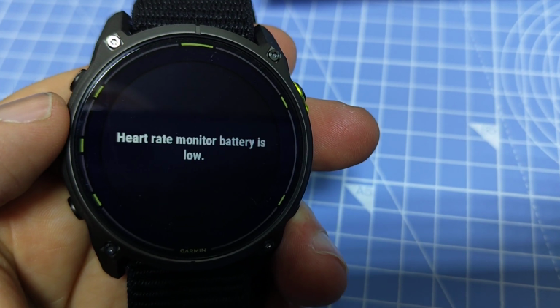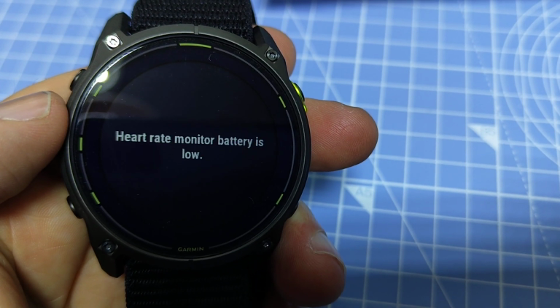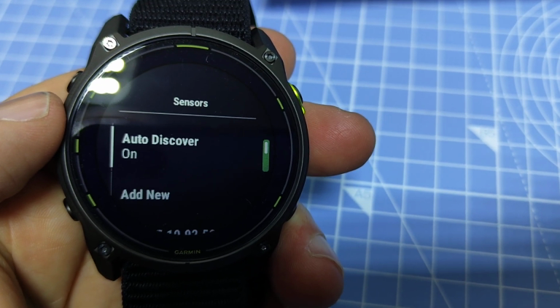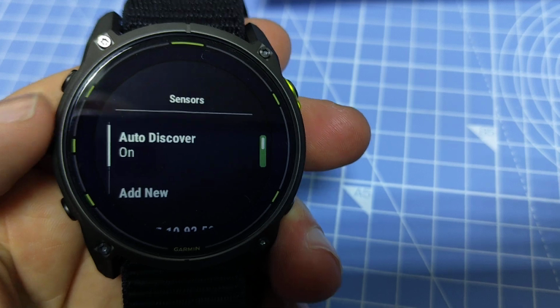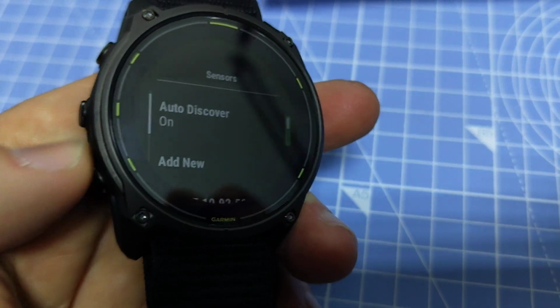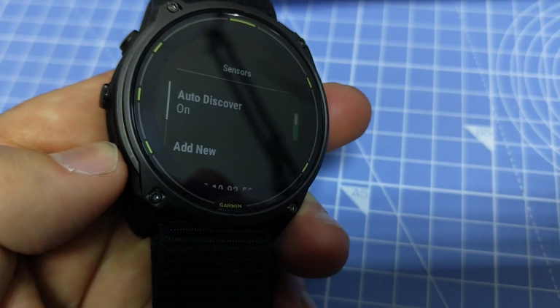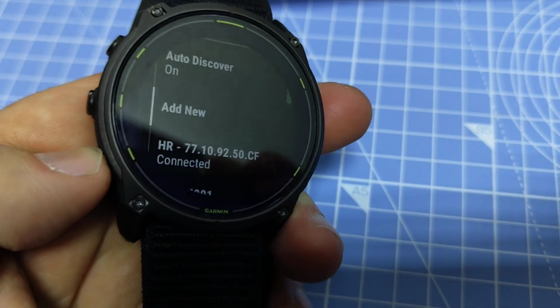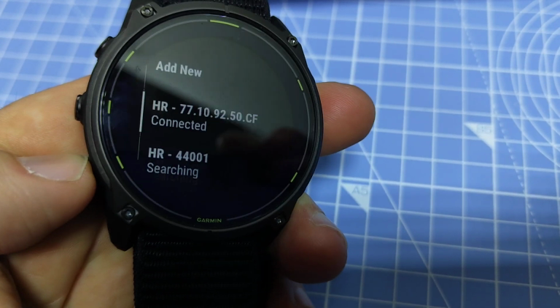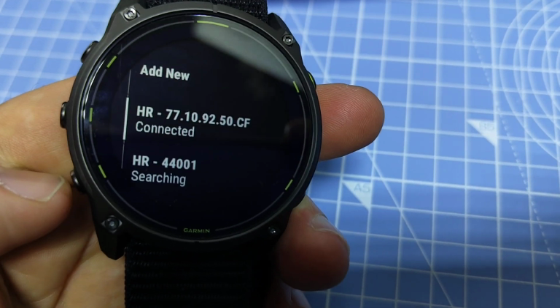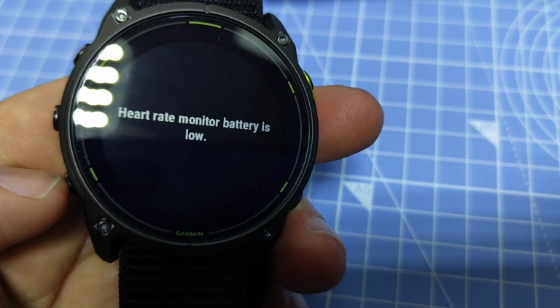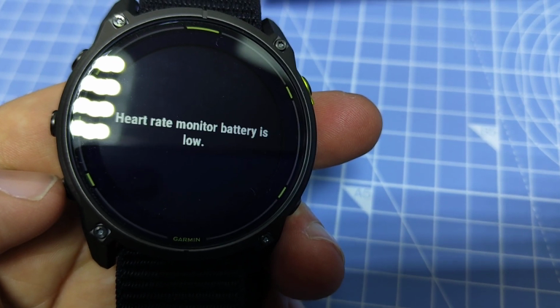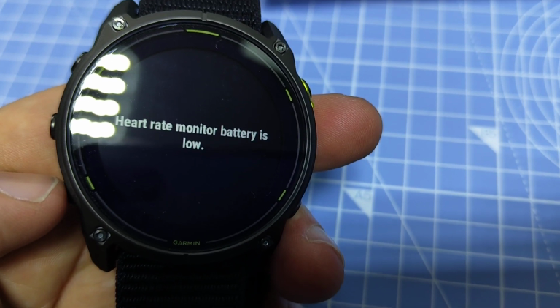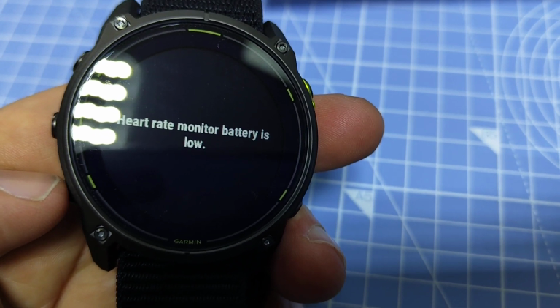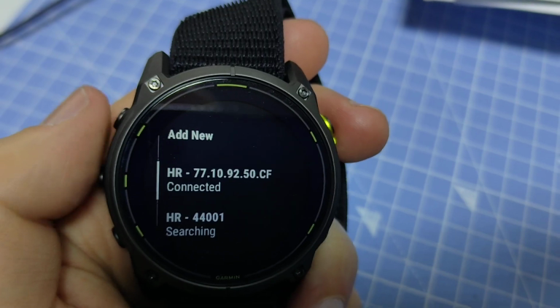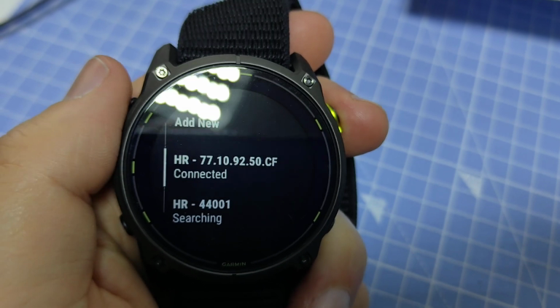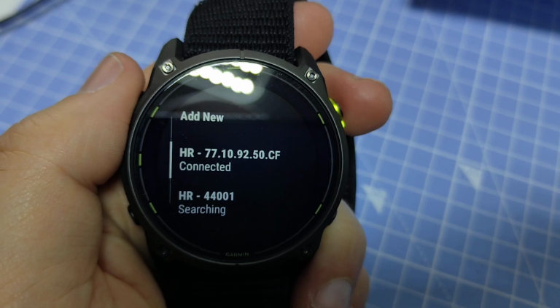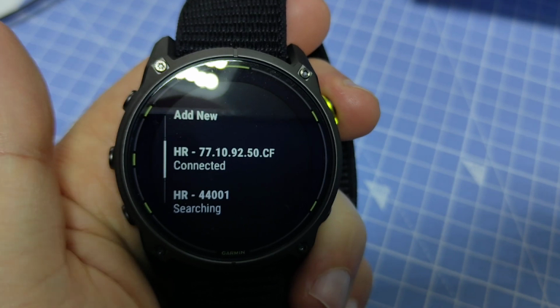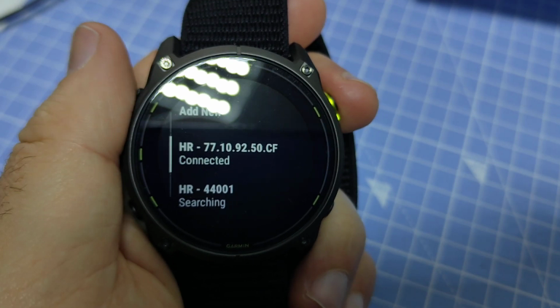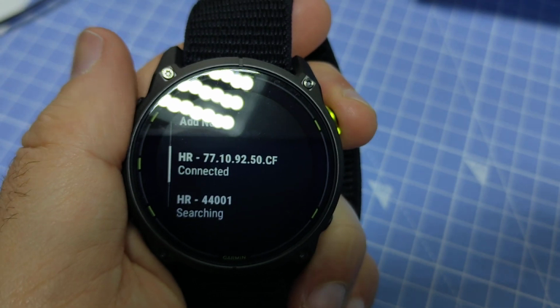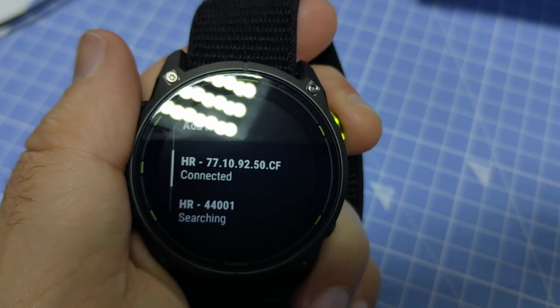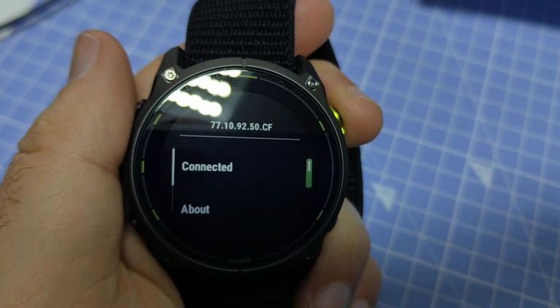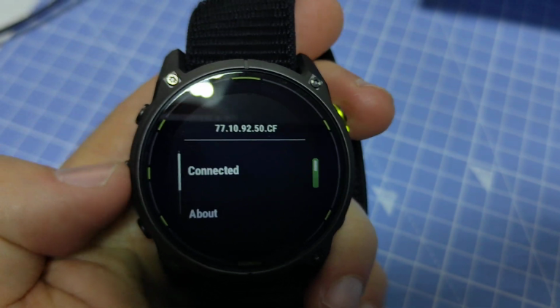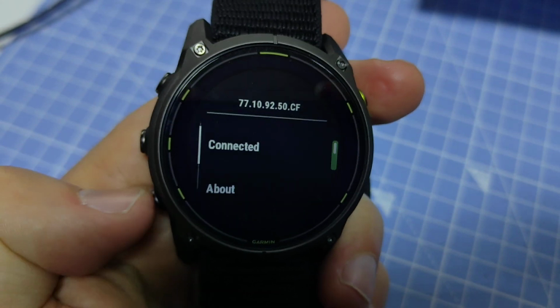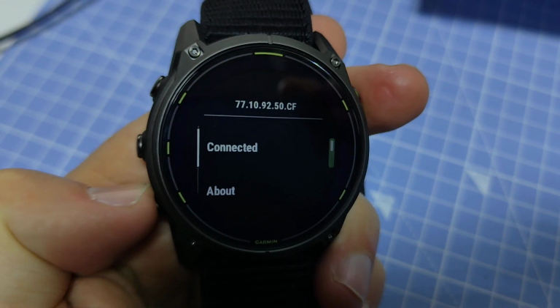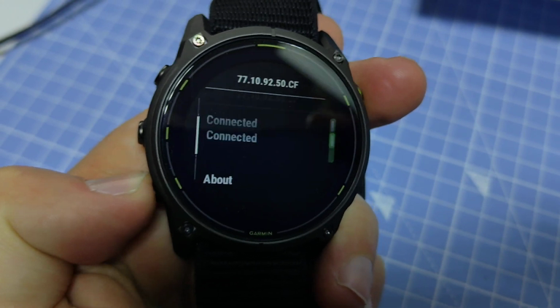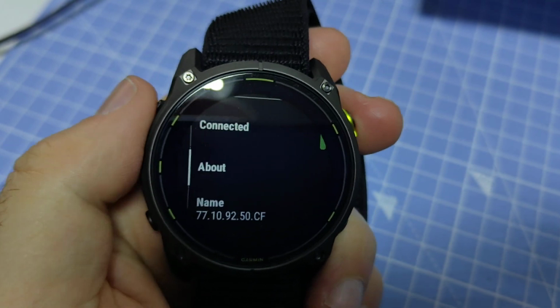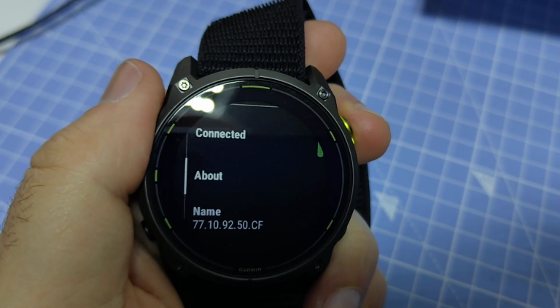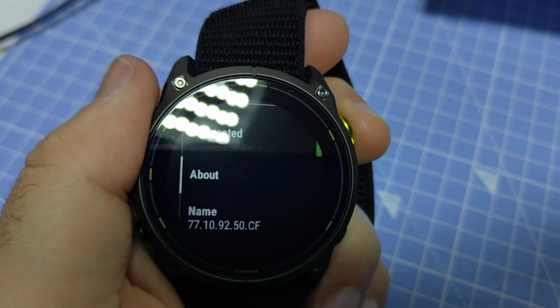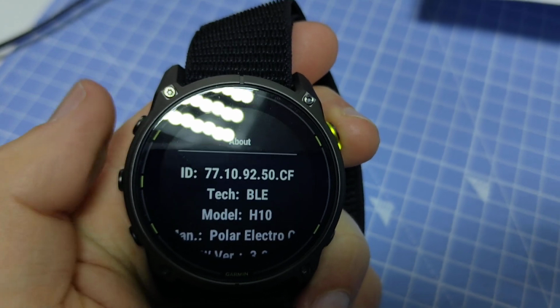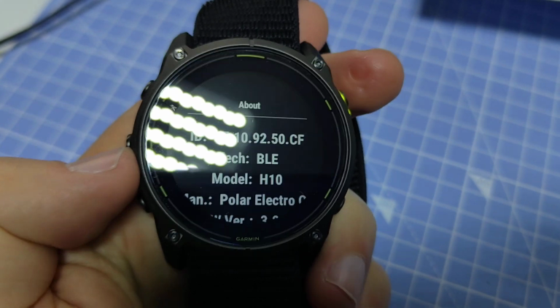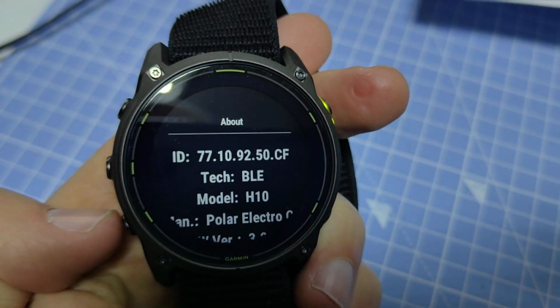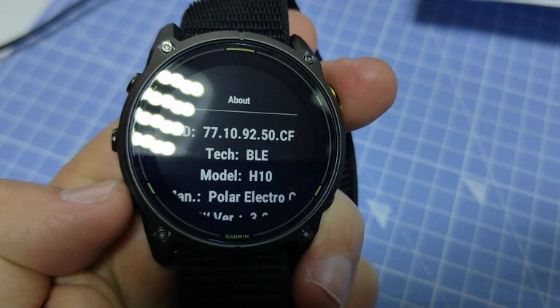I think that's correct because I recall it being low. You can go in here and with the top right button select the device, and if you go to About you will see some additional information on it.